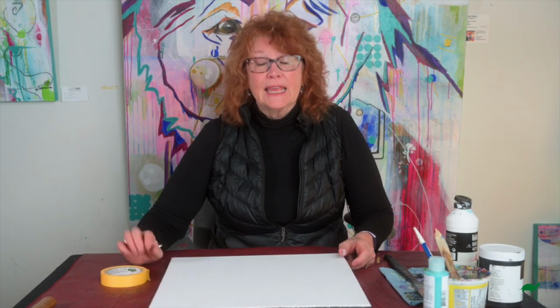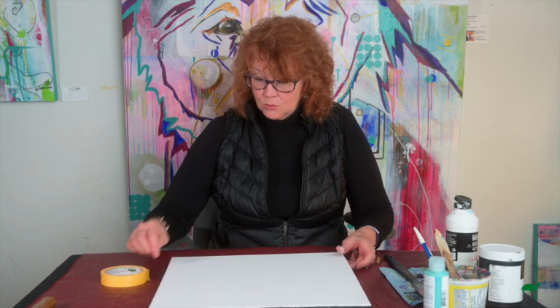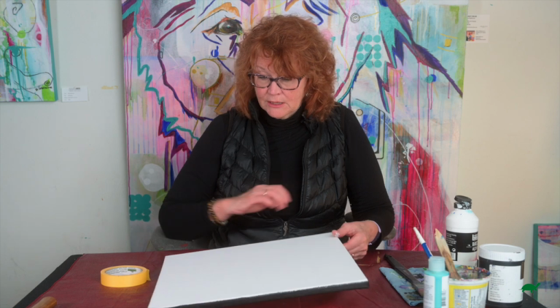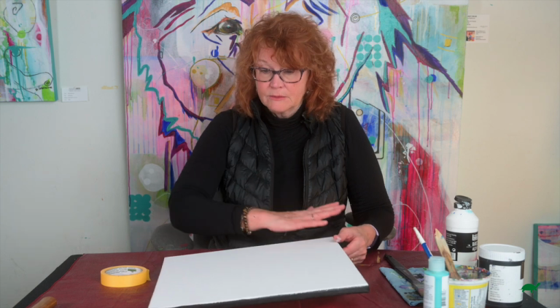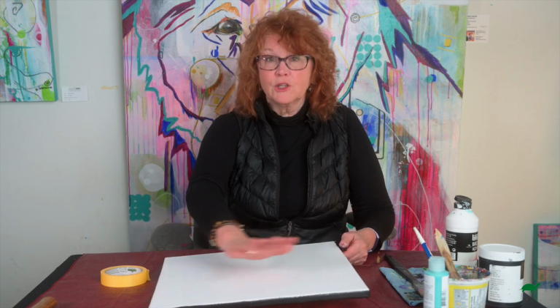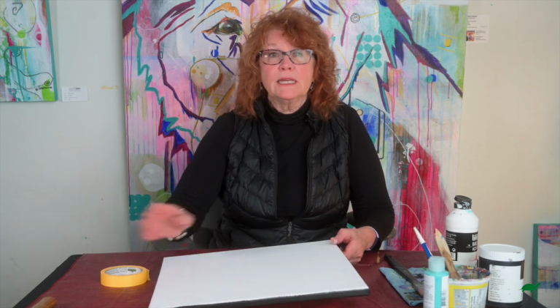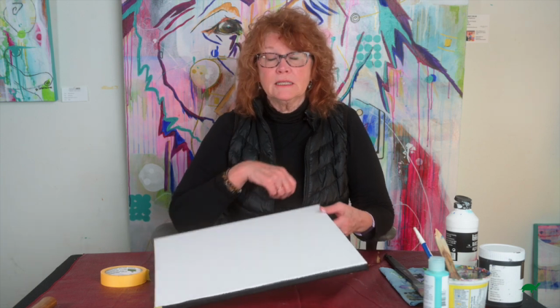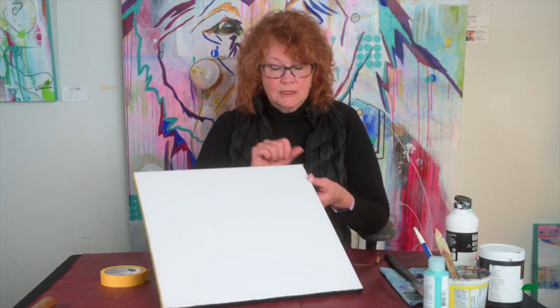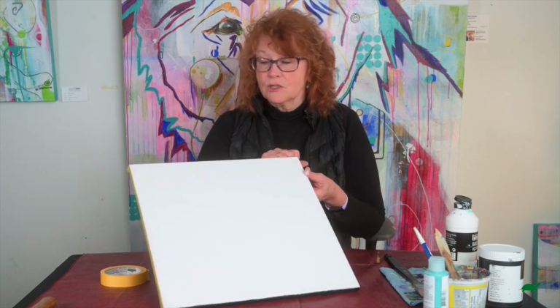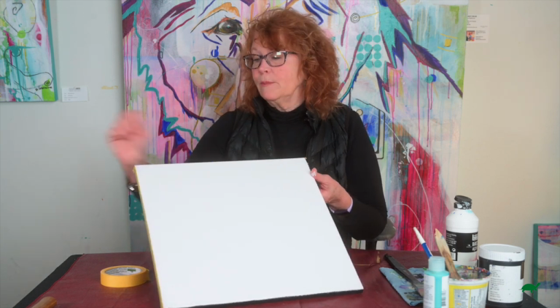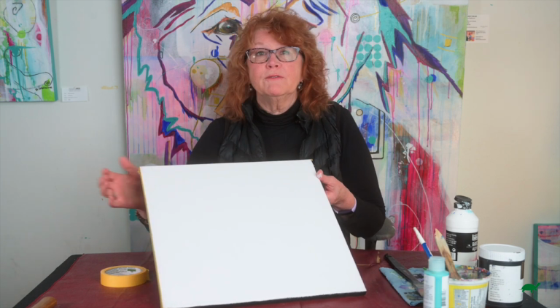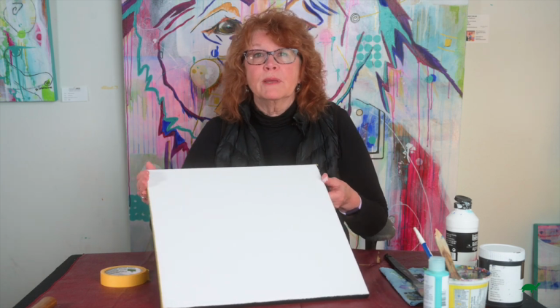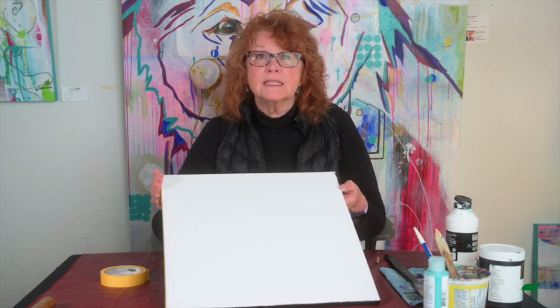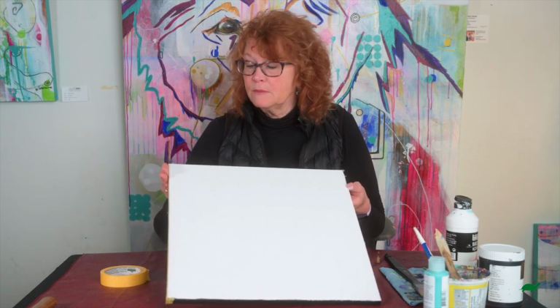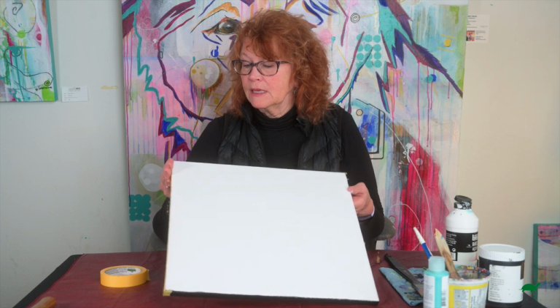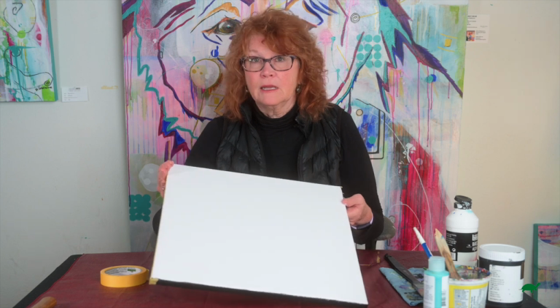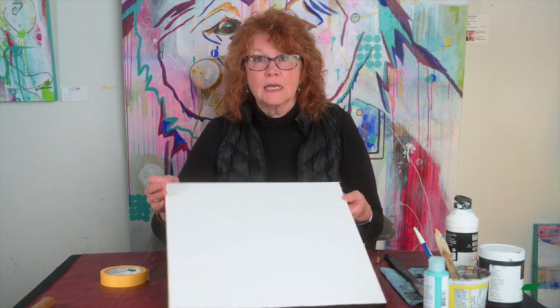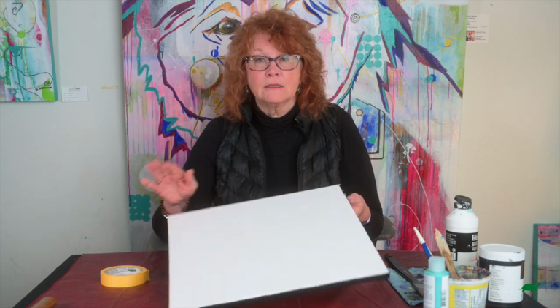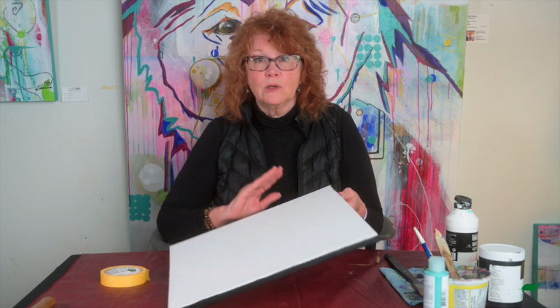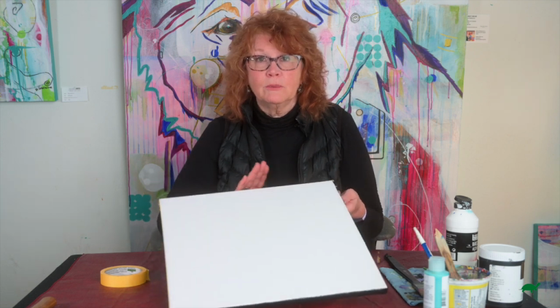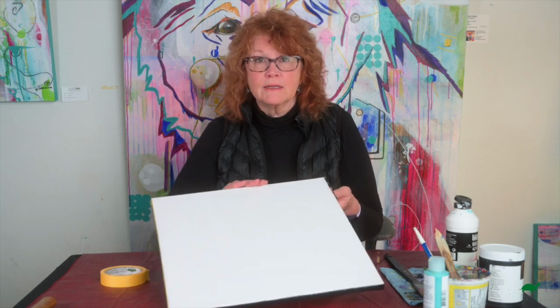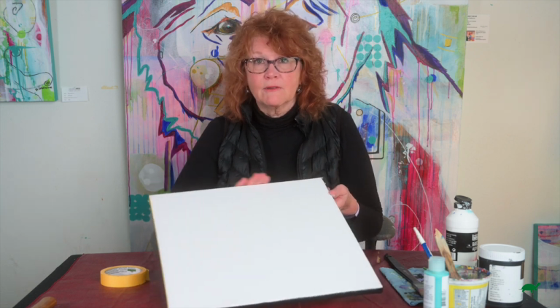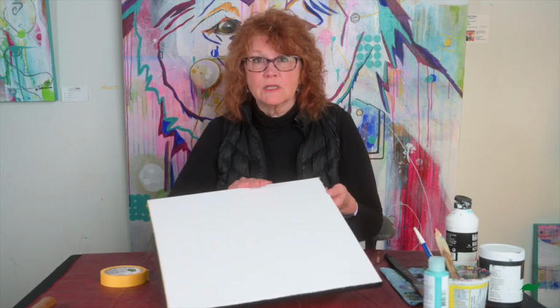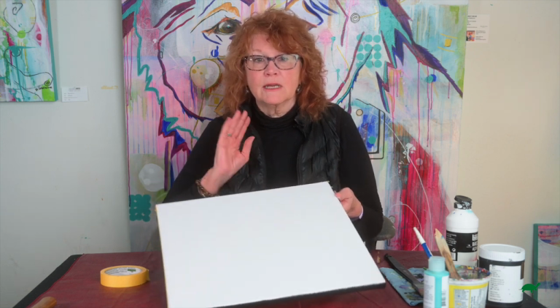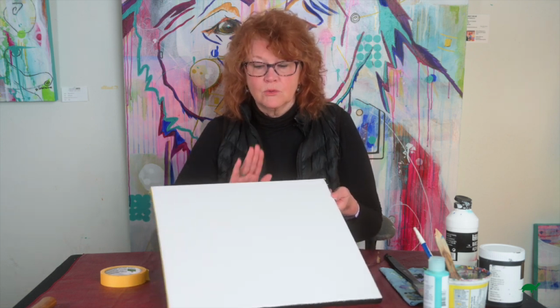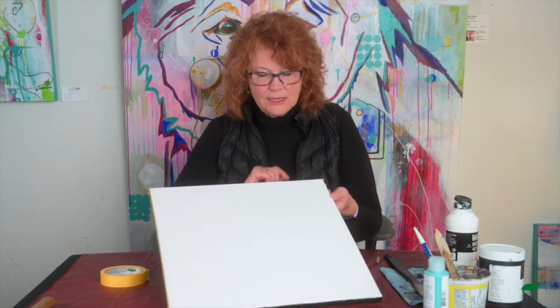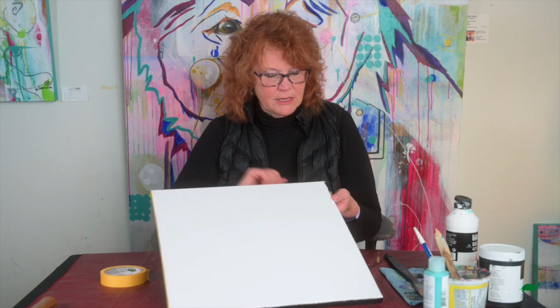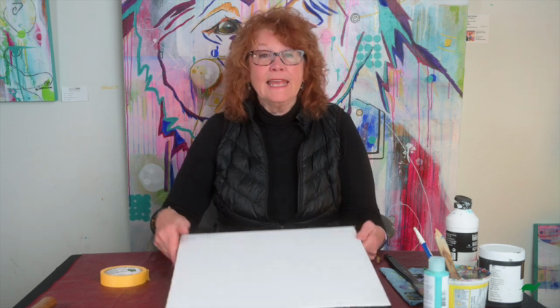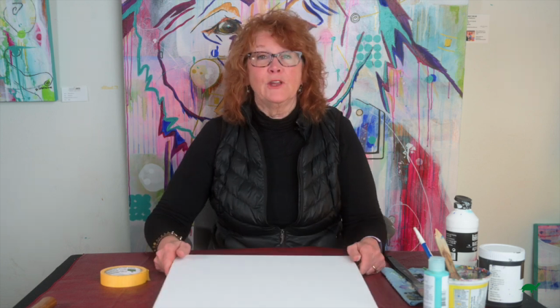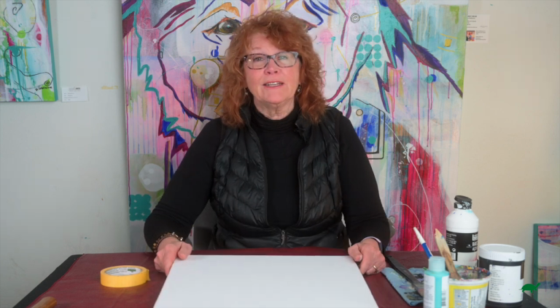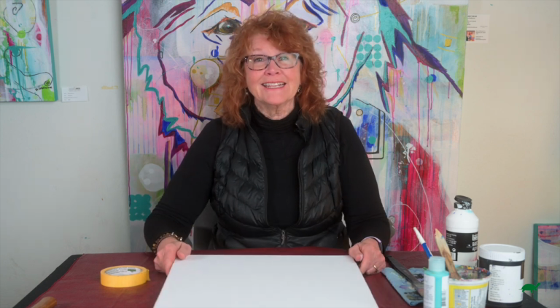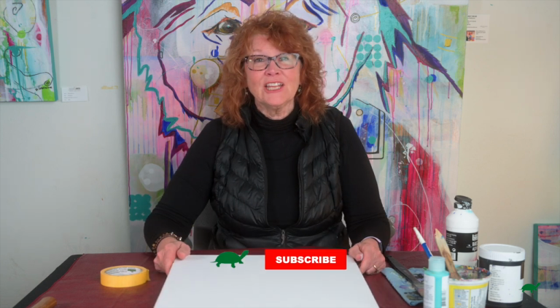So when you finish your painting you just rip off your masking tape, and any oil paints that have come to the side won't stay on — and there you have it, nice clean edges.